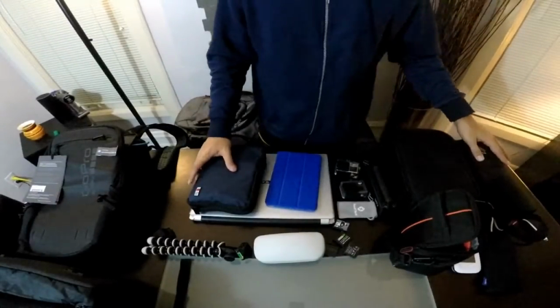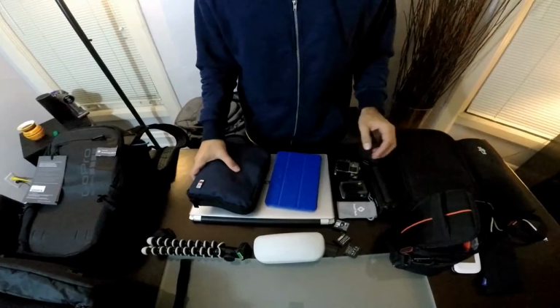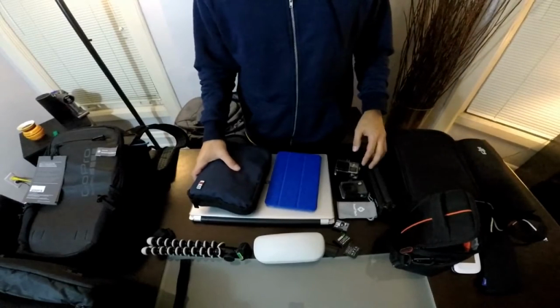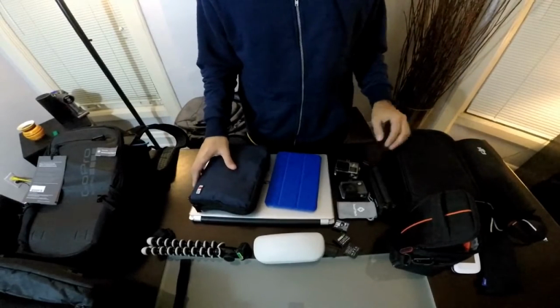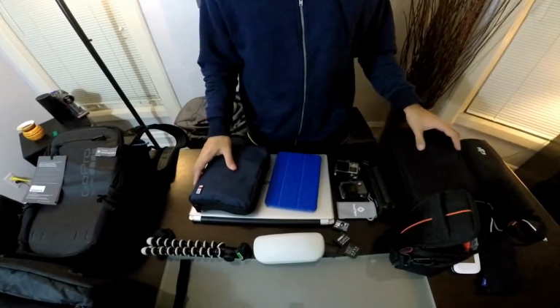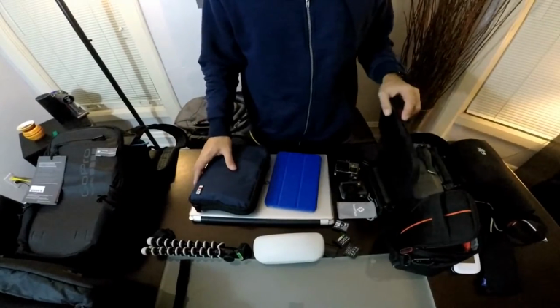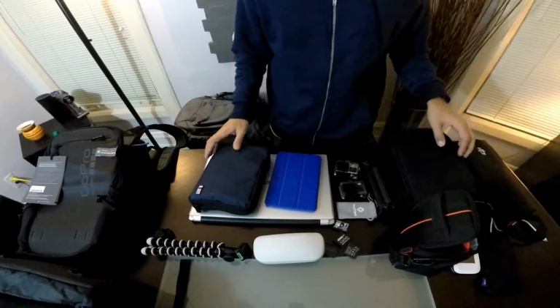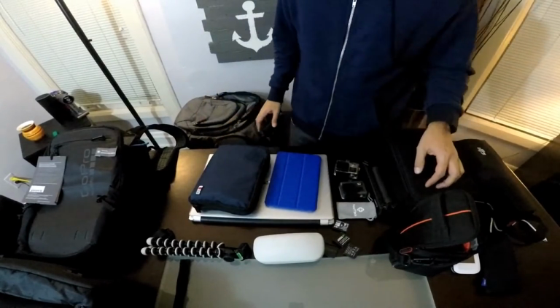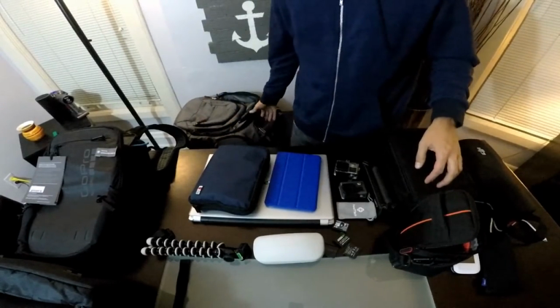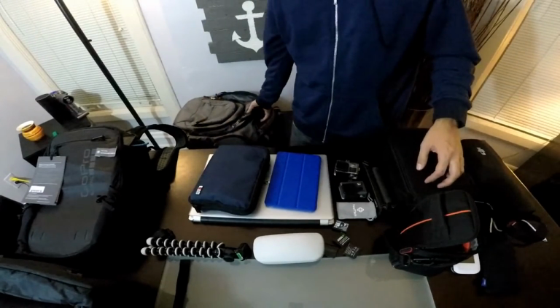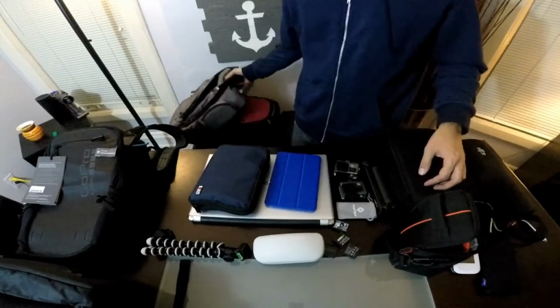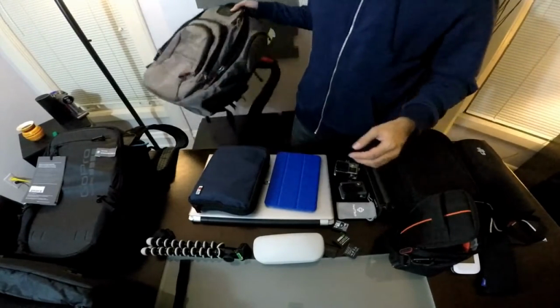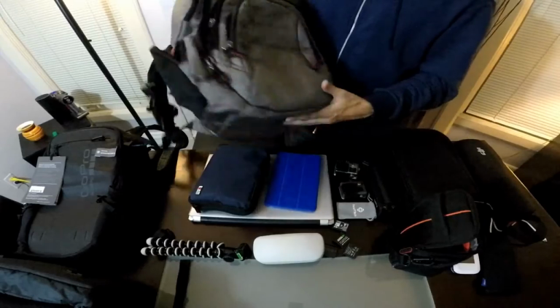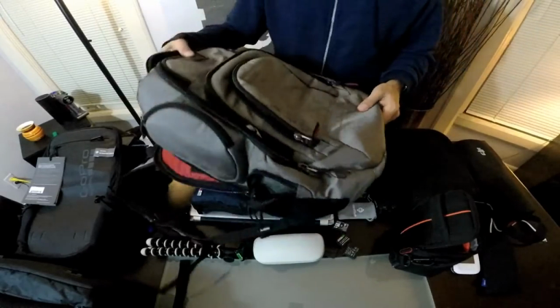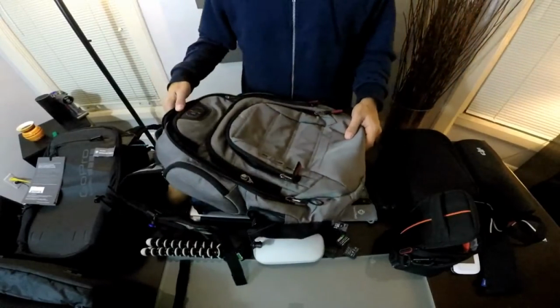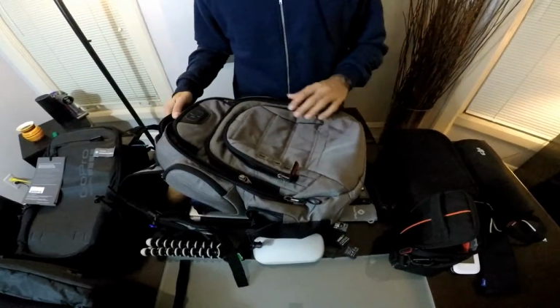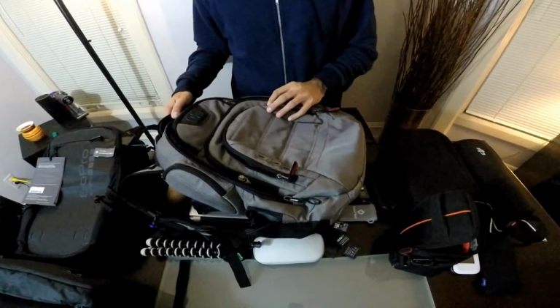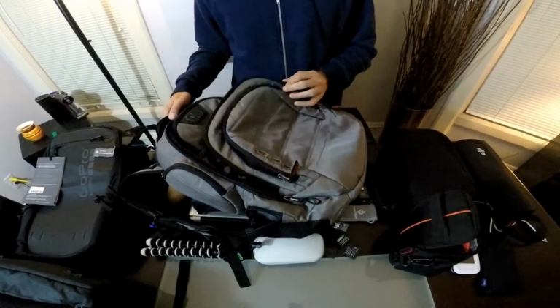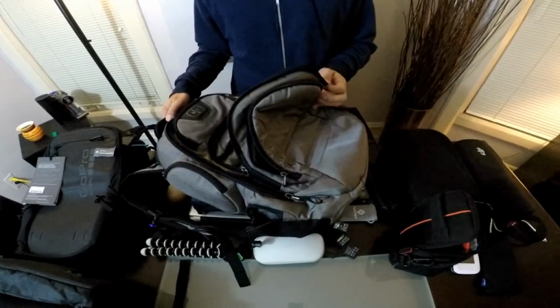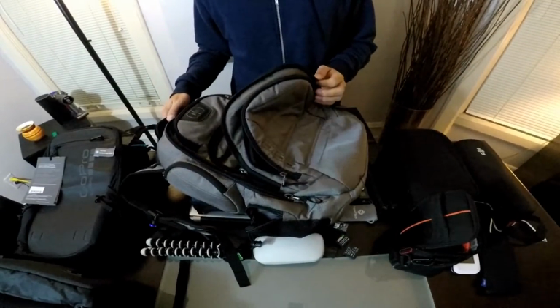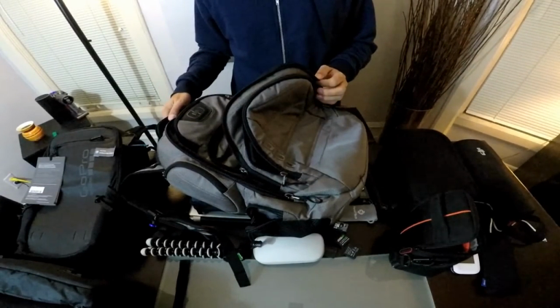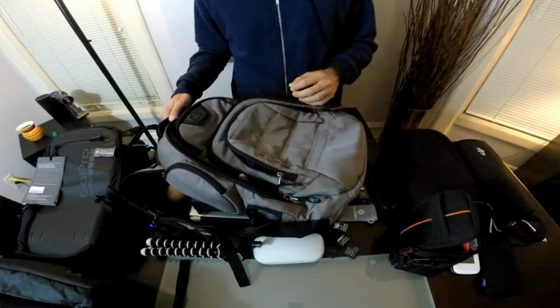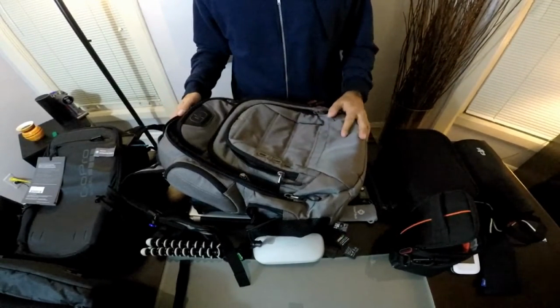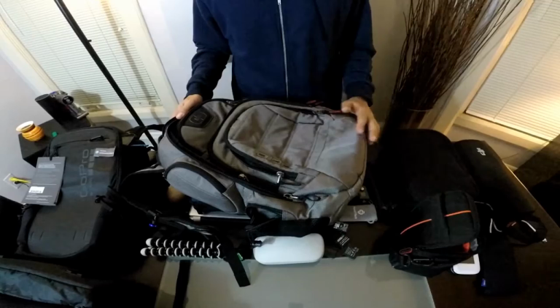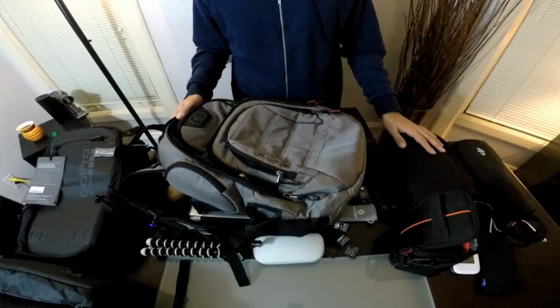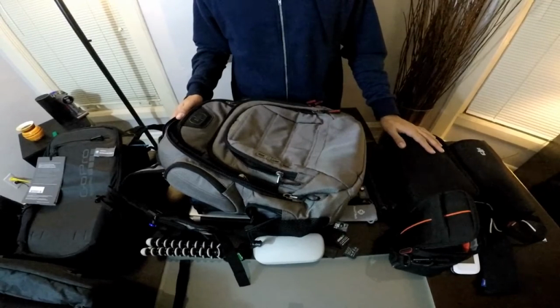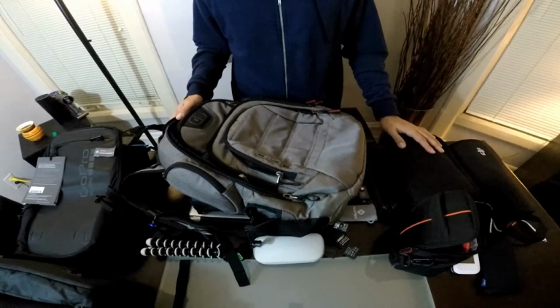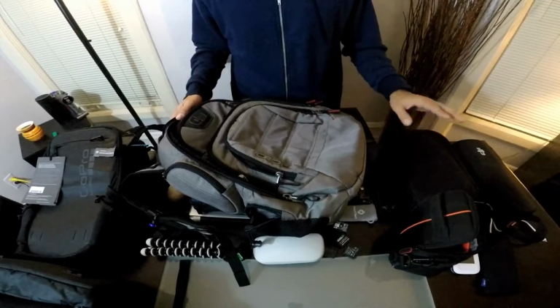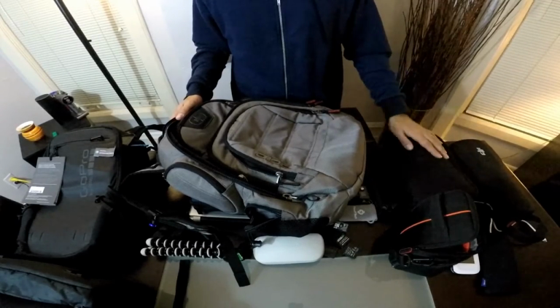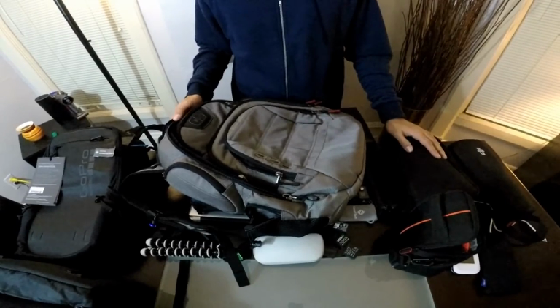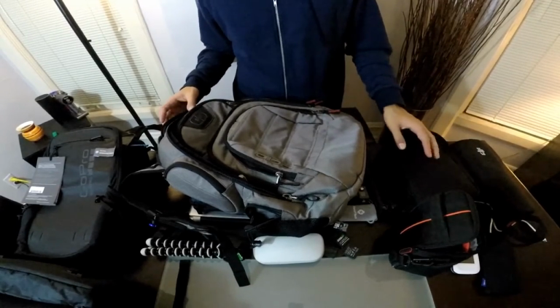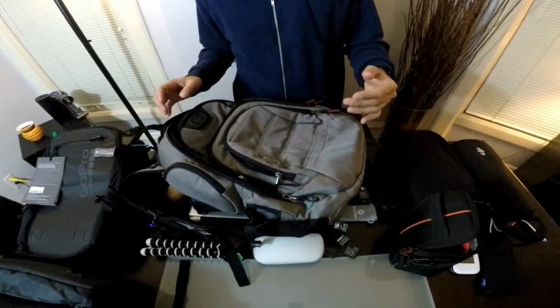Hi guys, today I'm just going to do a quick review of a bag that I was given over the holidays. It's a tech or gadget bag that I've used a few times now to travel cross-country and whatnot.